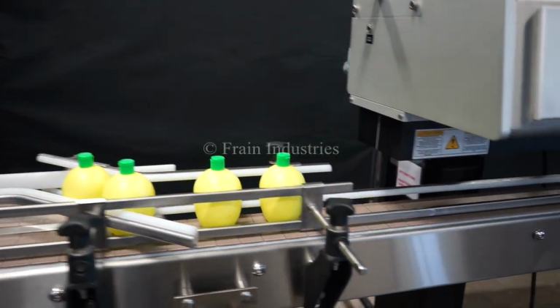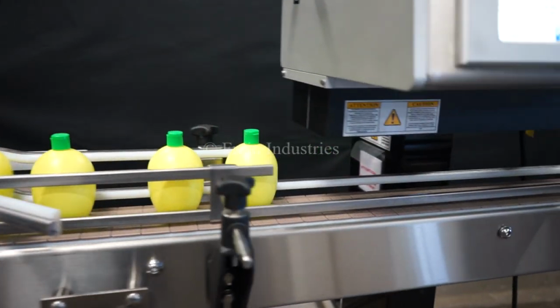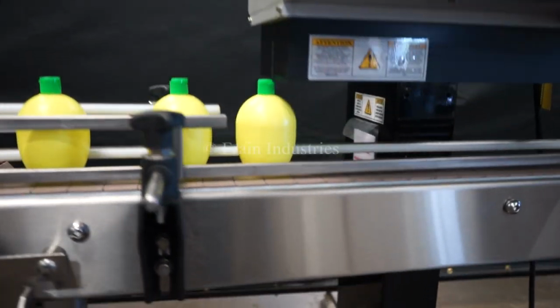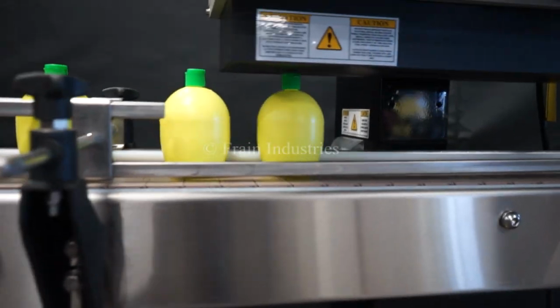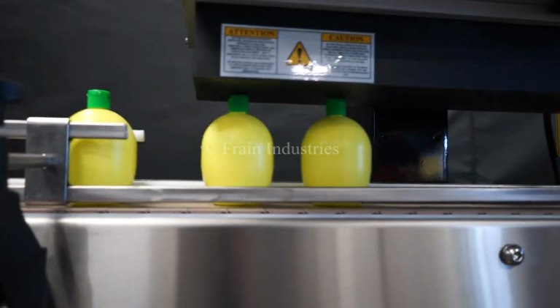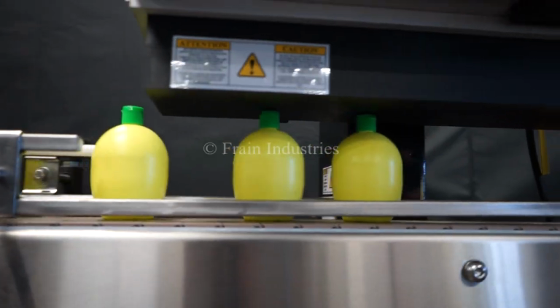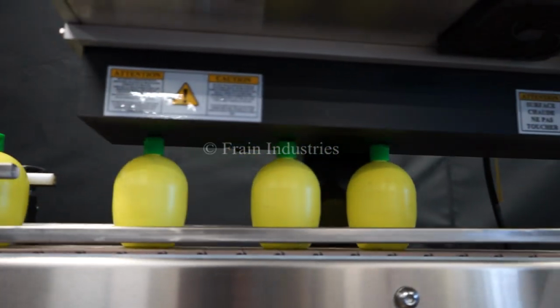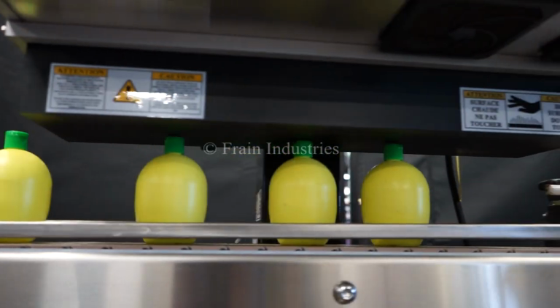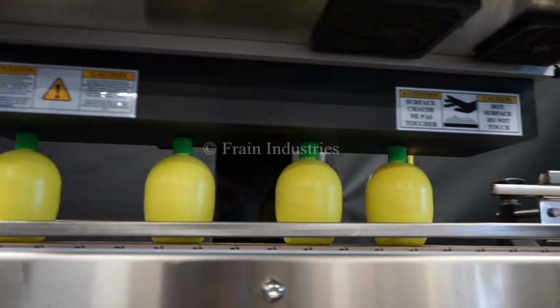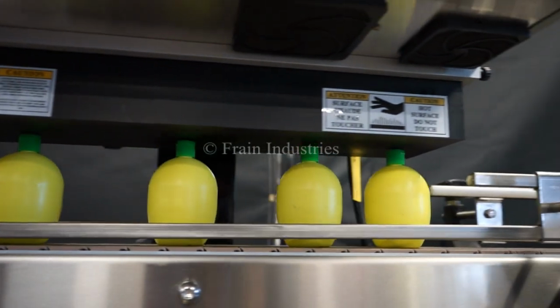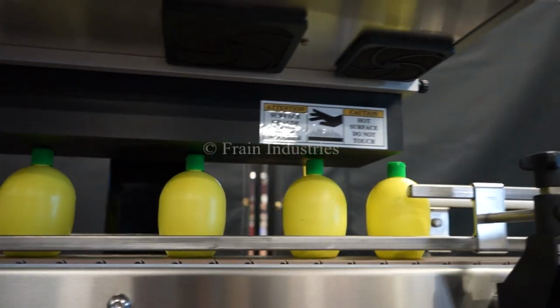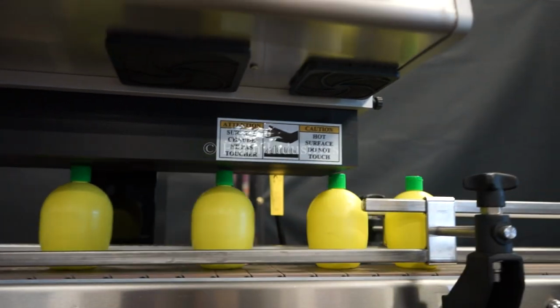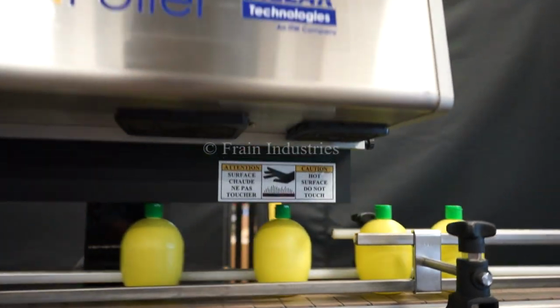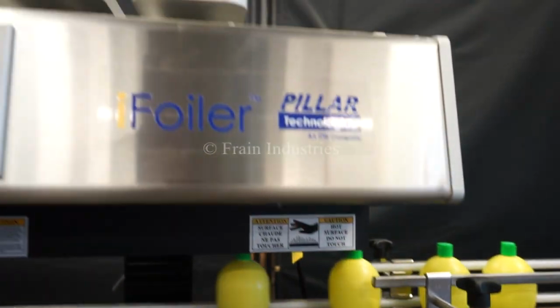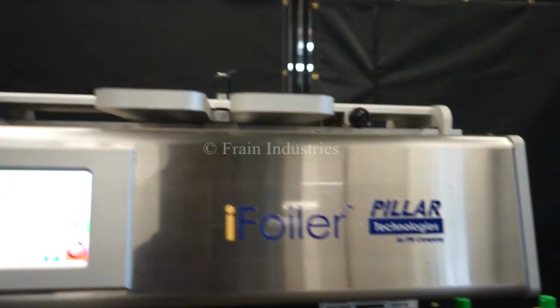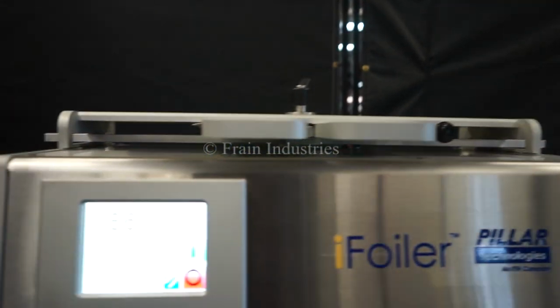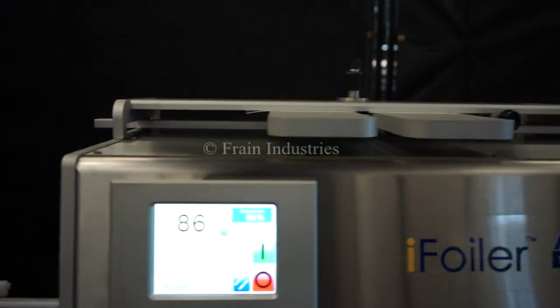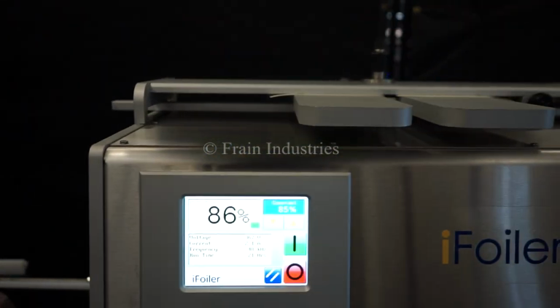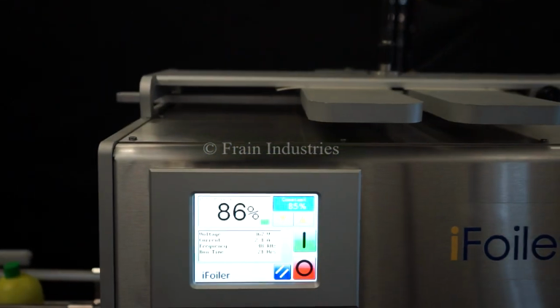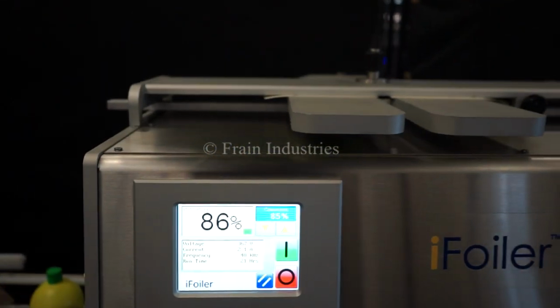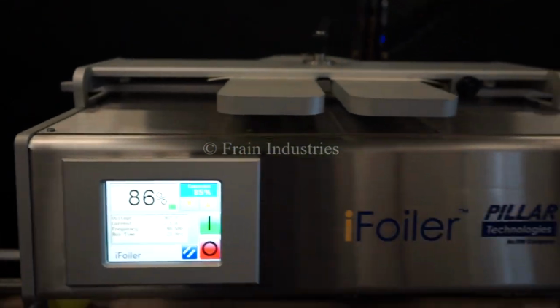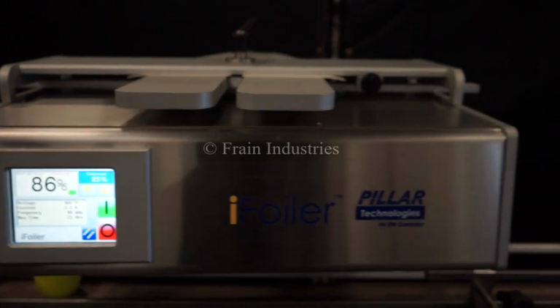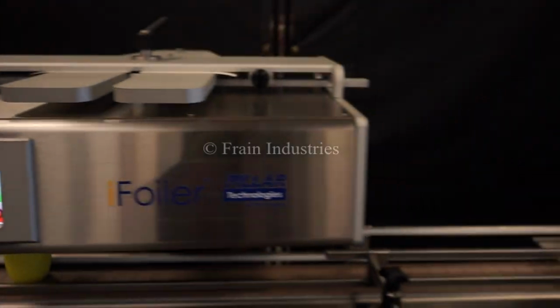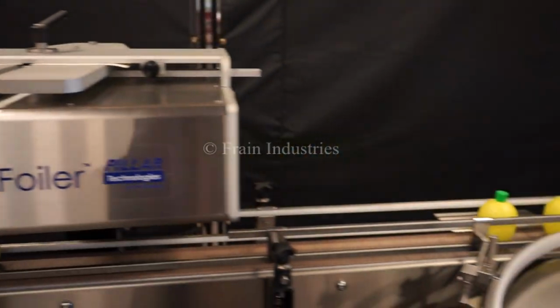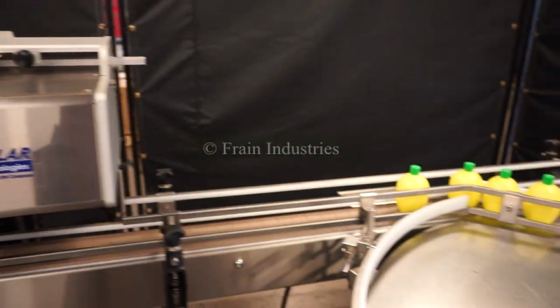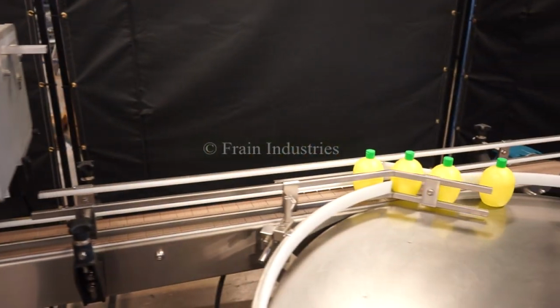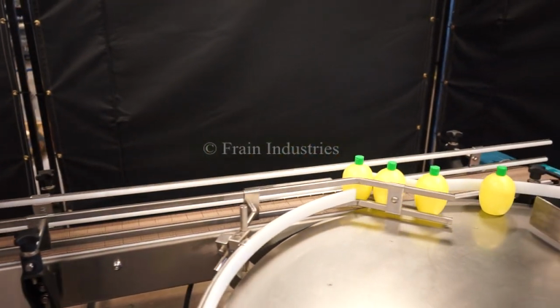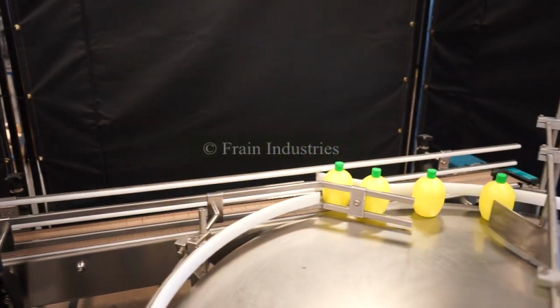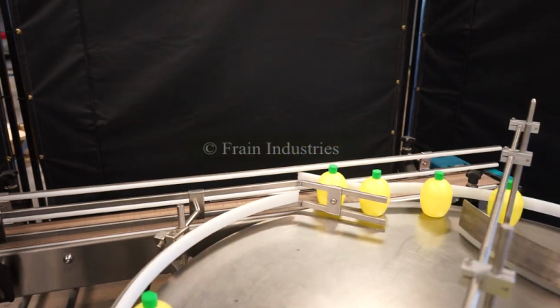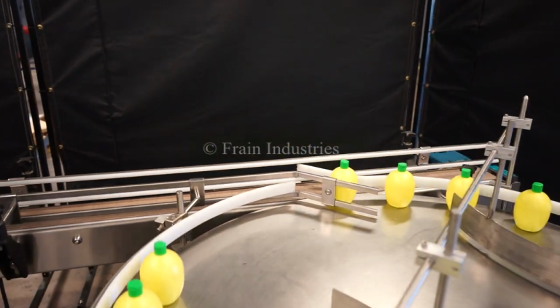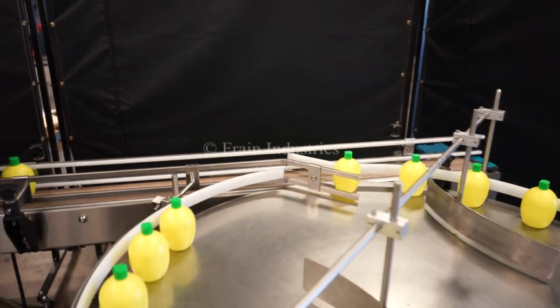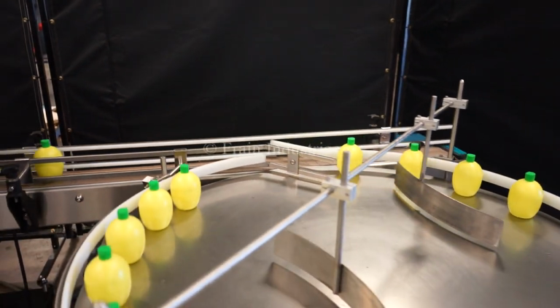An induction seal is applied at the Pillar Induction Sealer. And bottles accumulate on the AccuTech accumulation table.